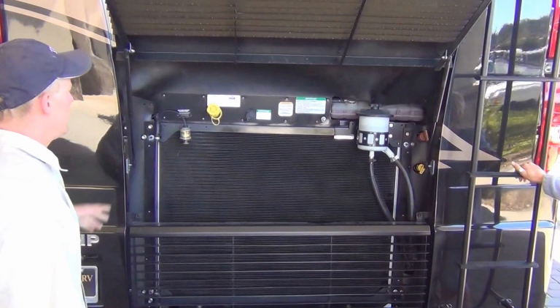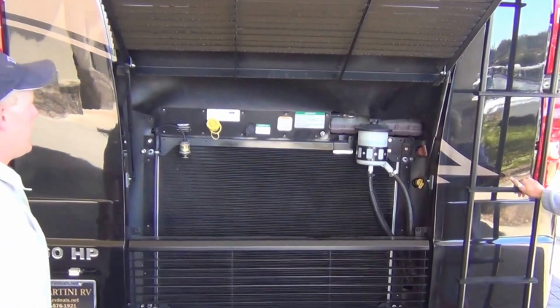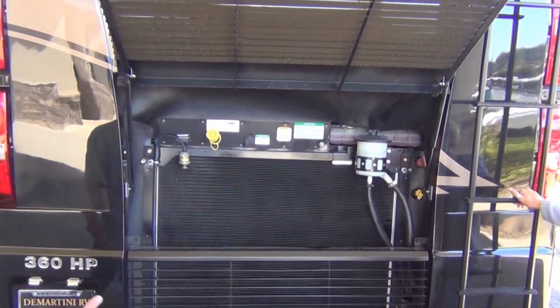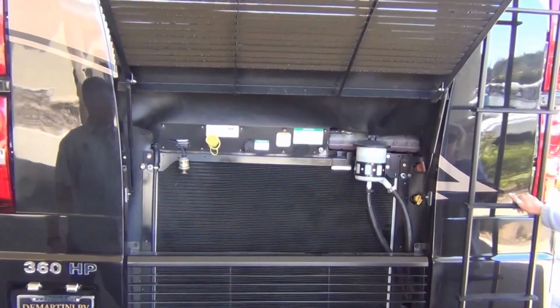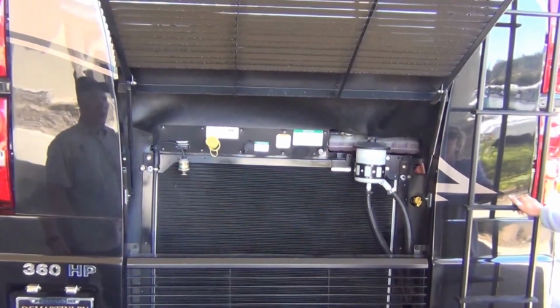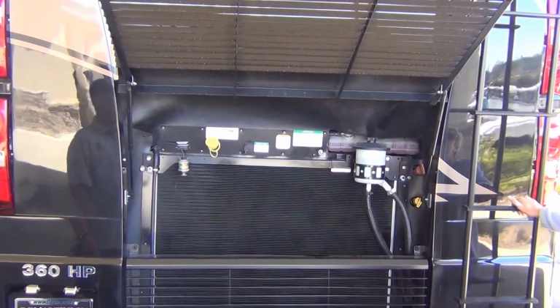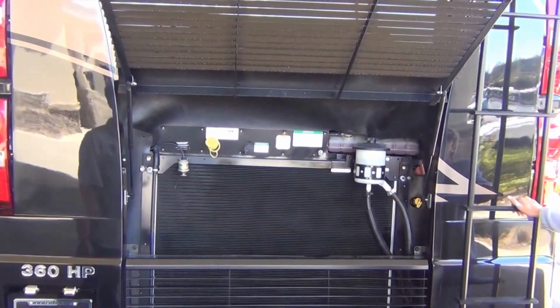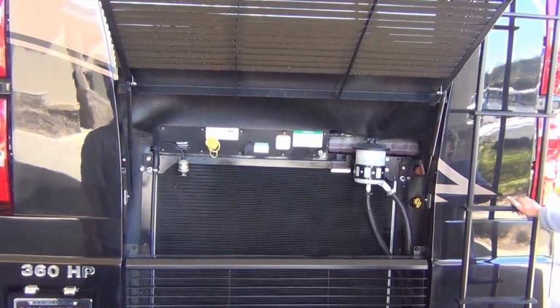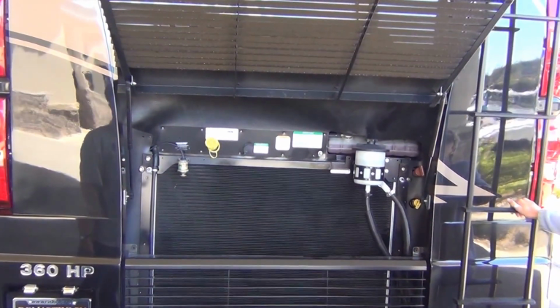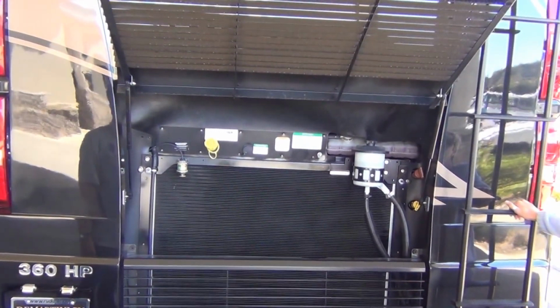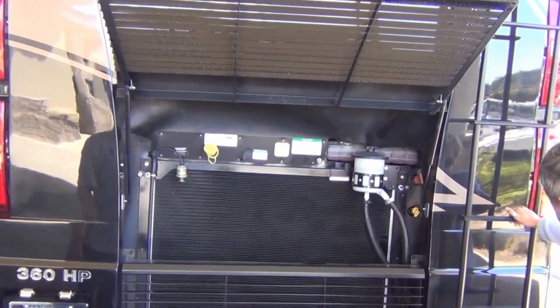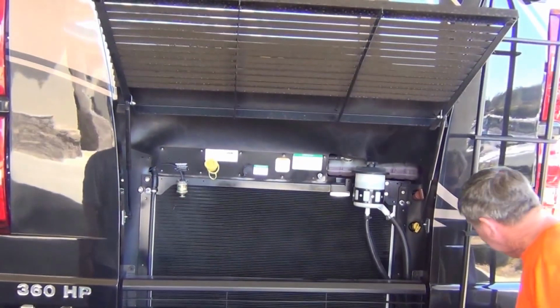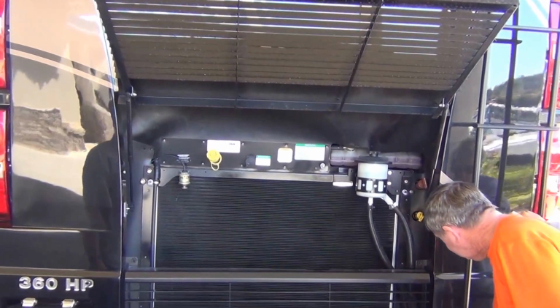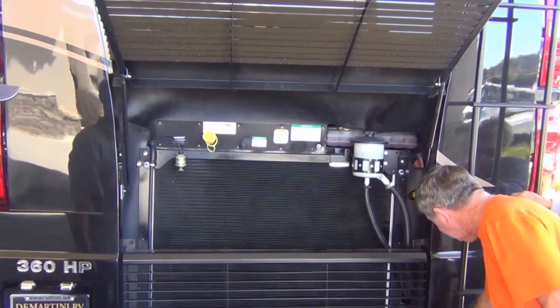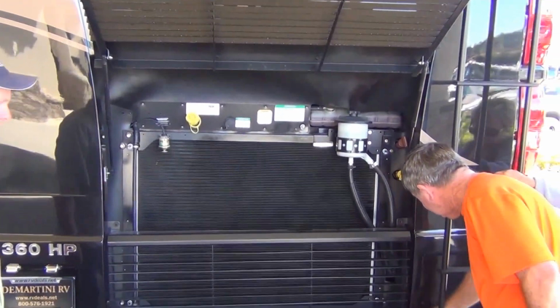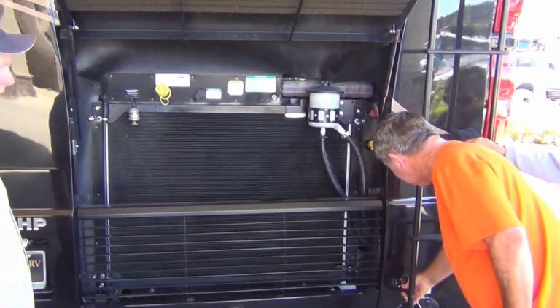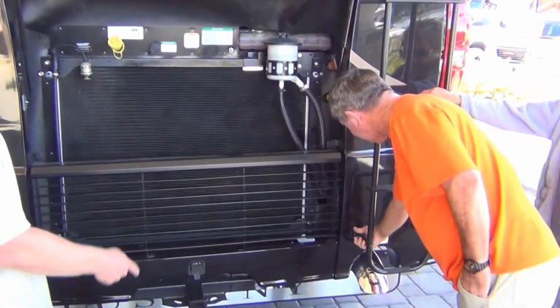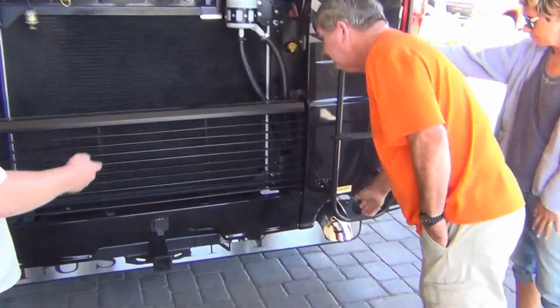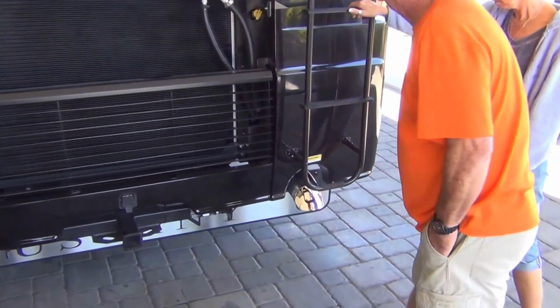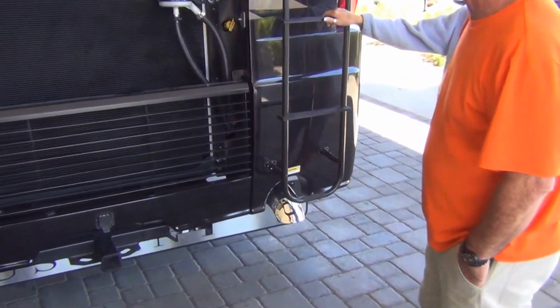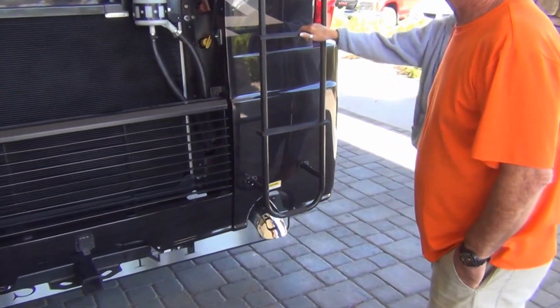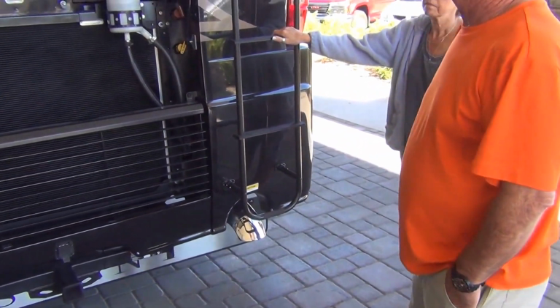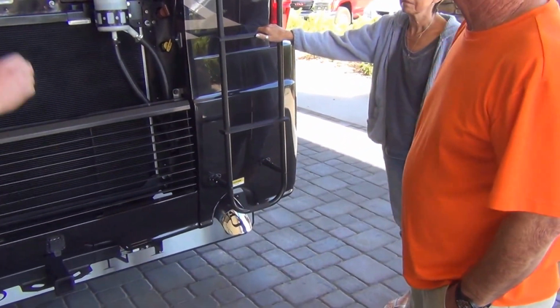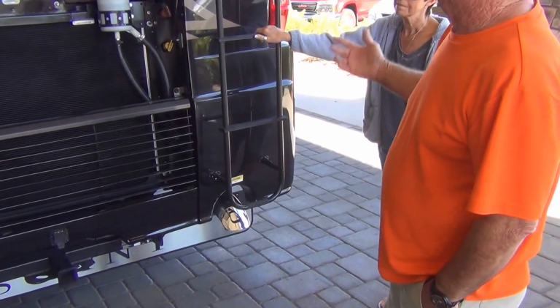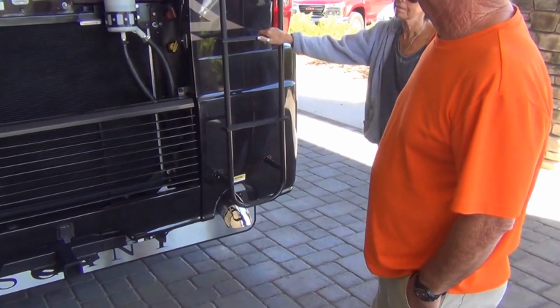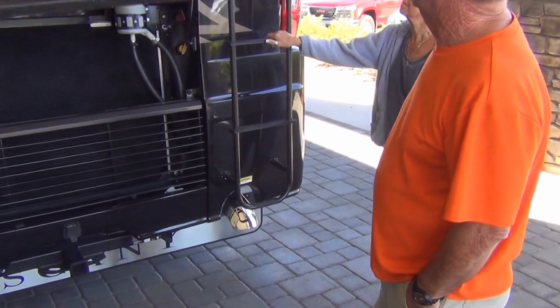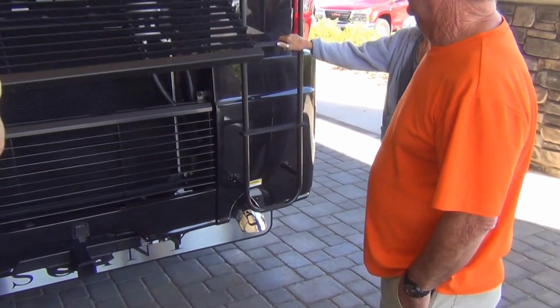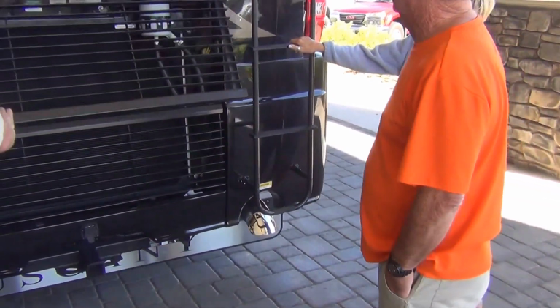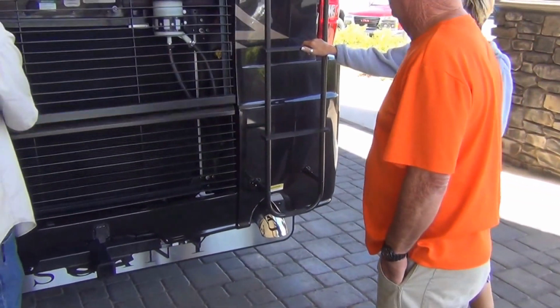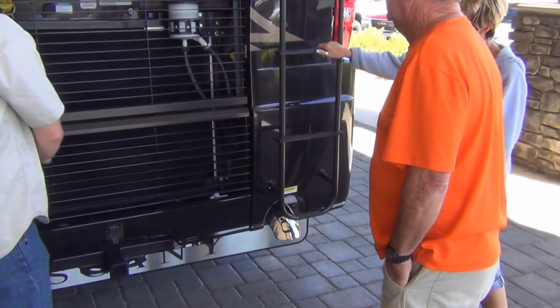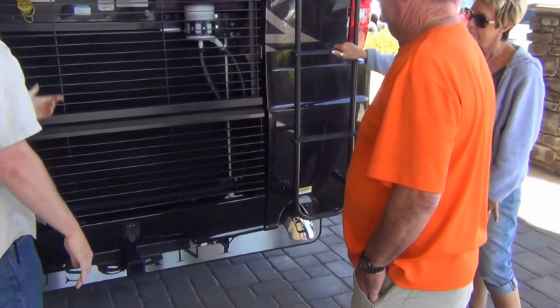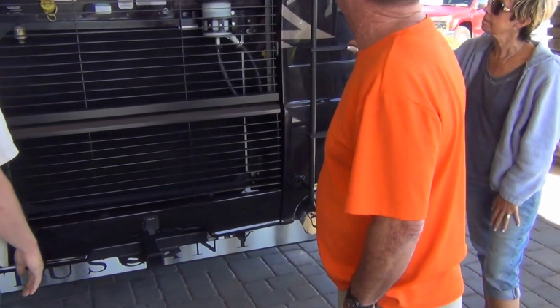Anything else for service is going to be underneath. You can take this ladder down — you can take that out in case you didn't want kids going on the roof or something. You can store it underneath.